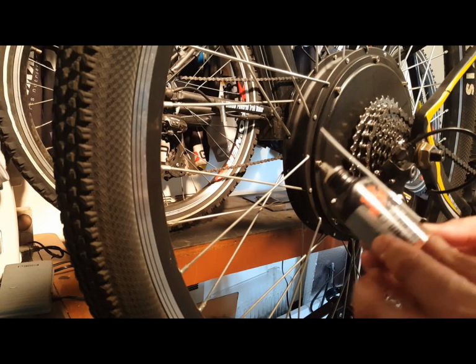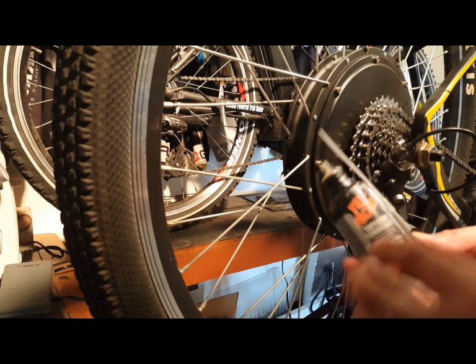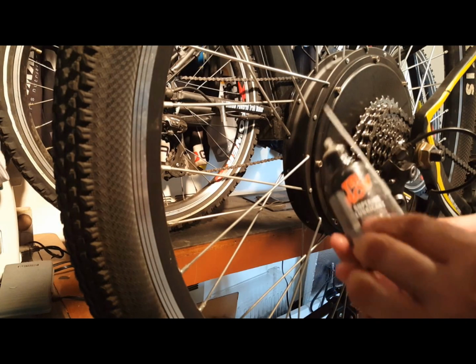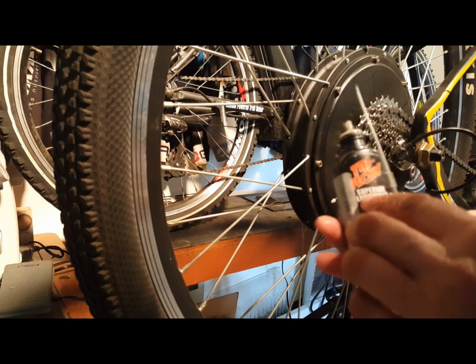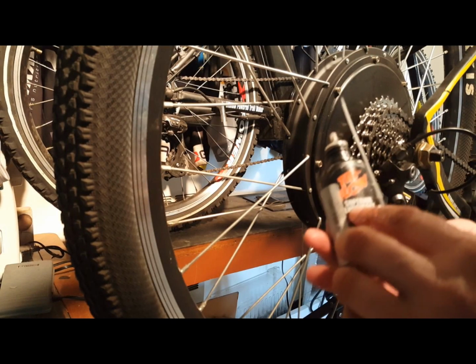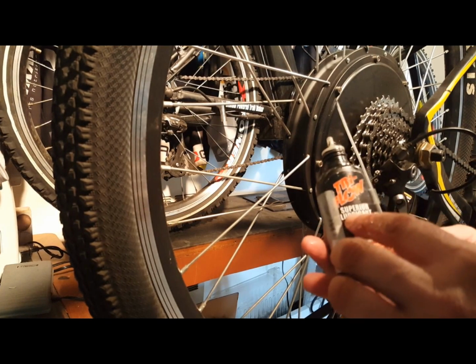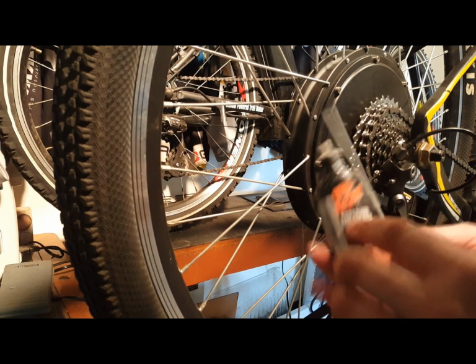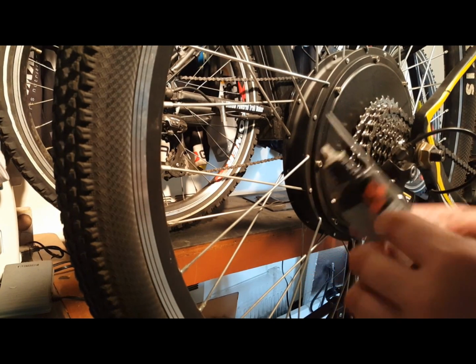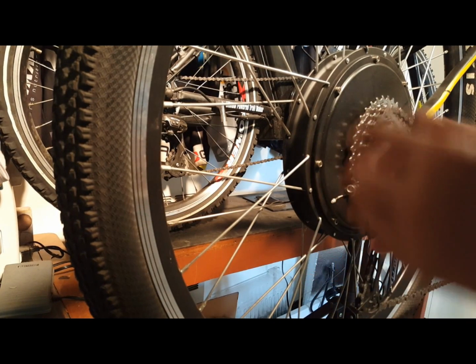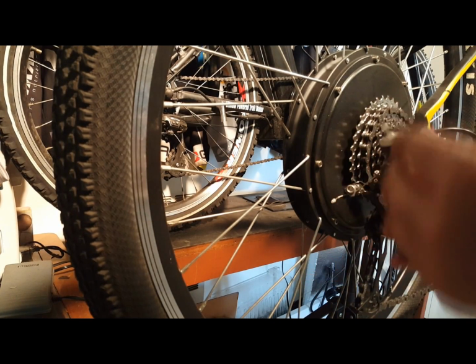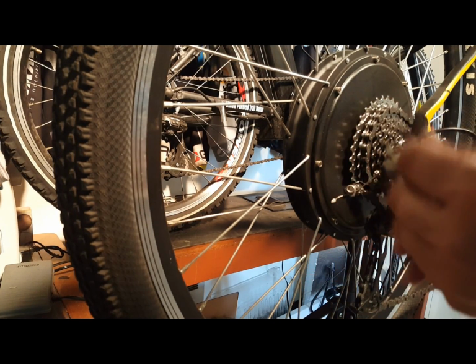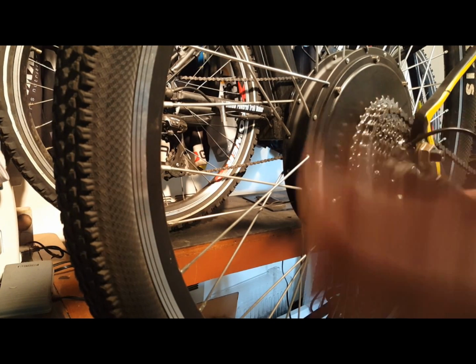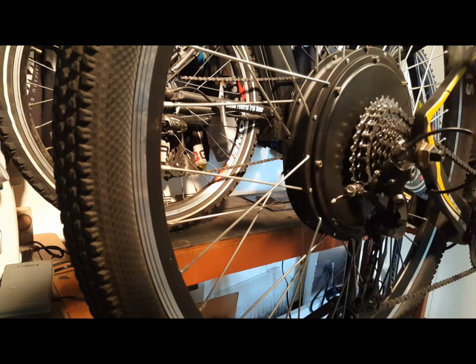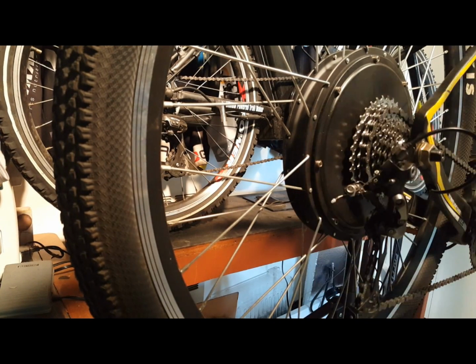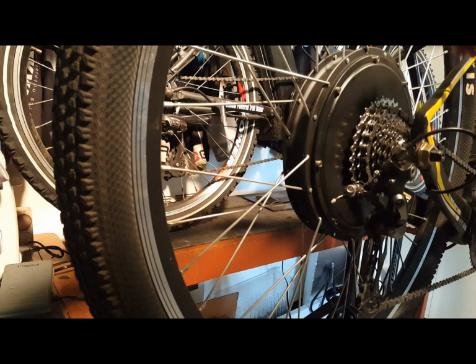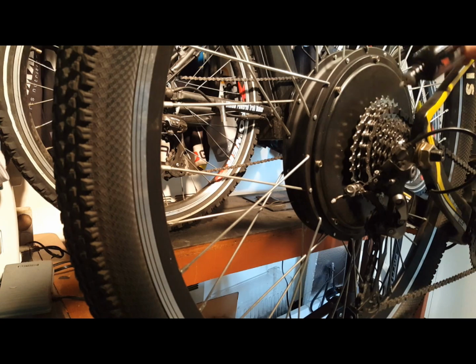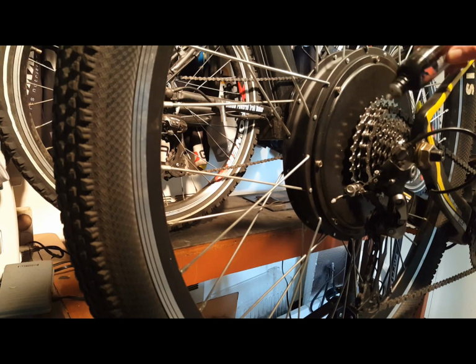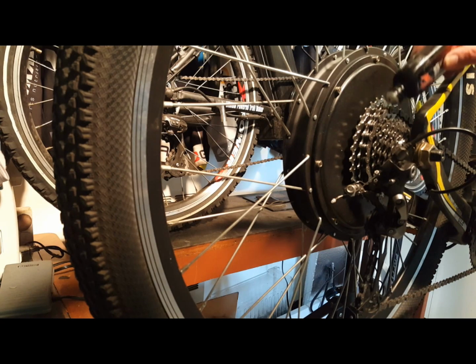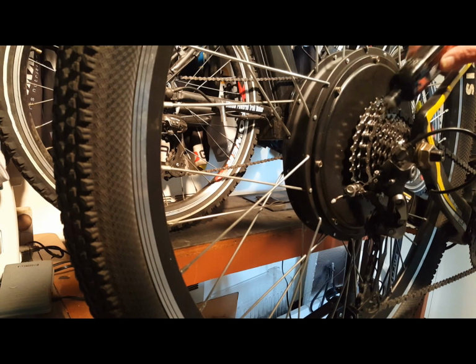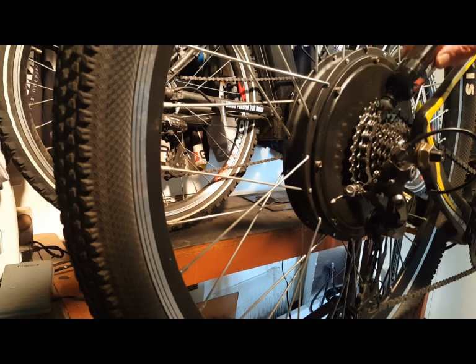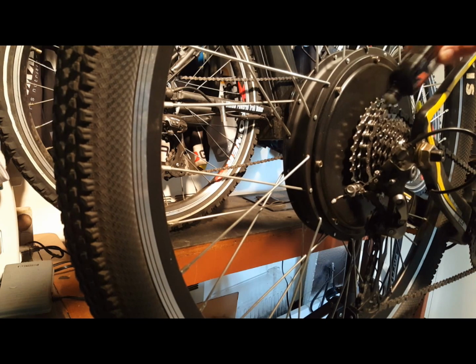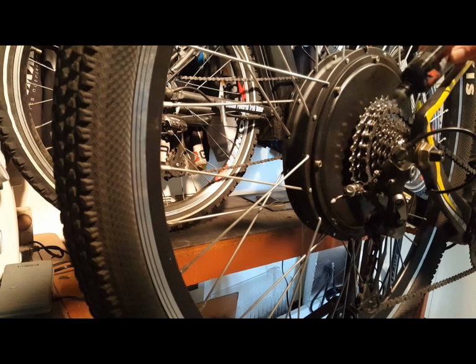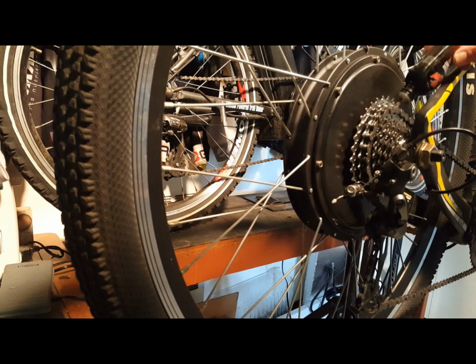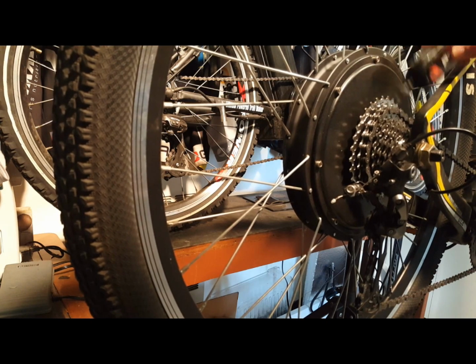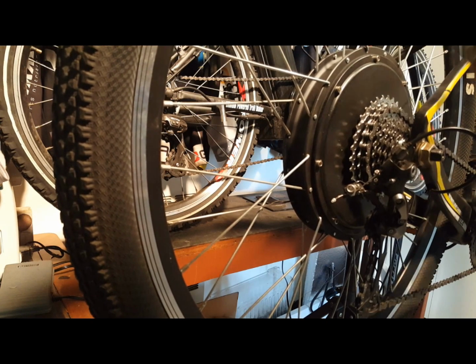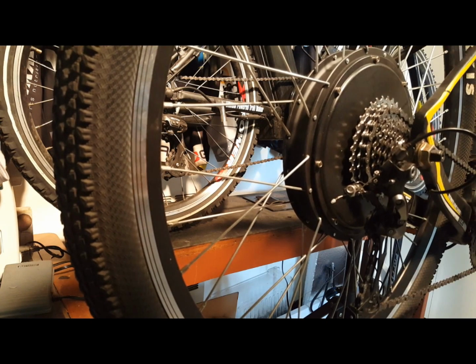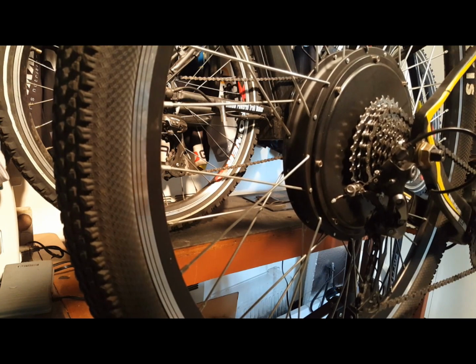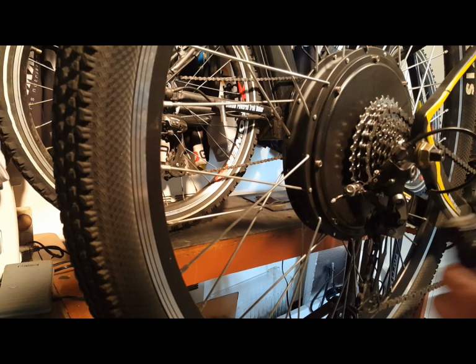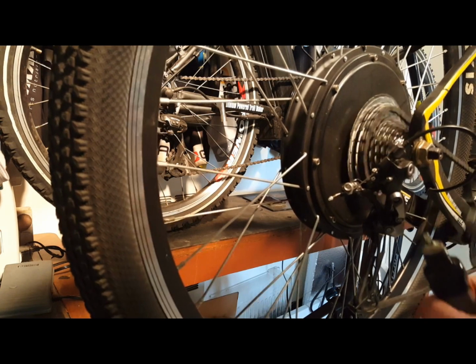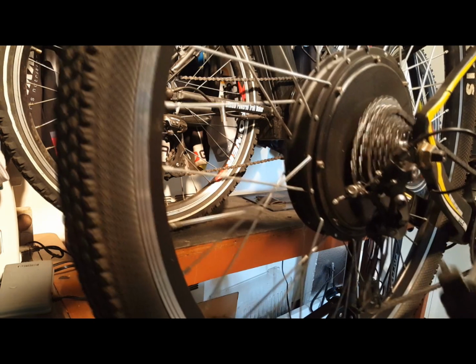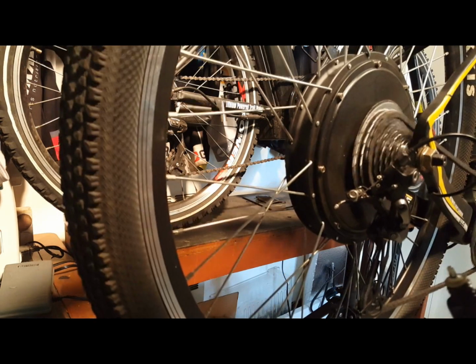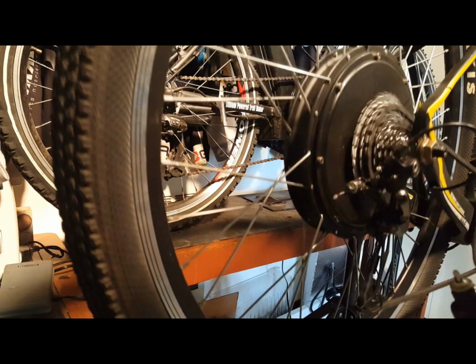When done lubricating the spokes, make sure to apply a Teflon lubricant to your cassette, your rear gears, chain, and rear derailleur.